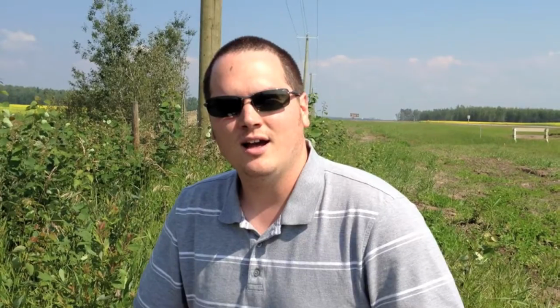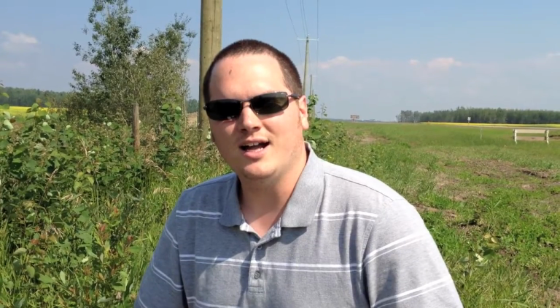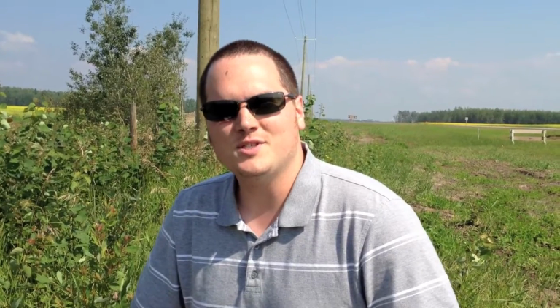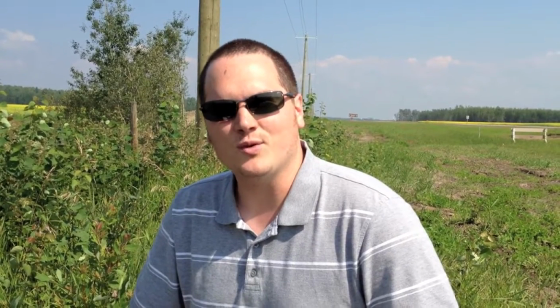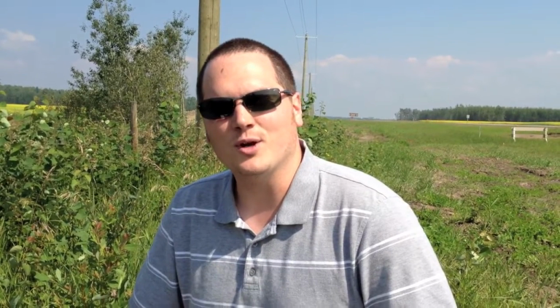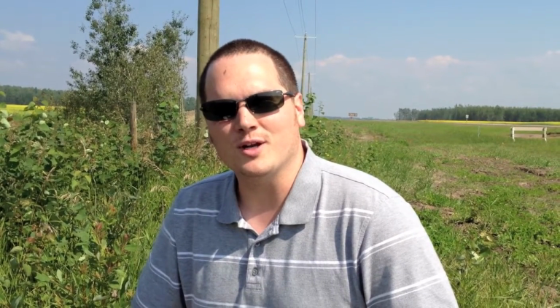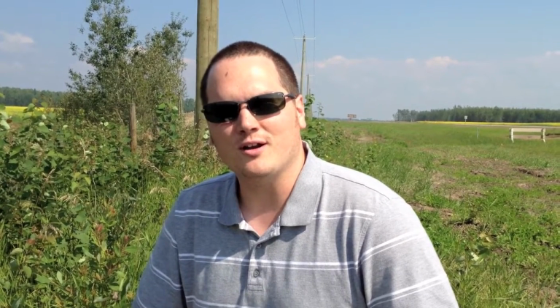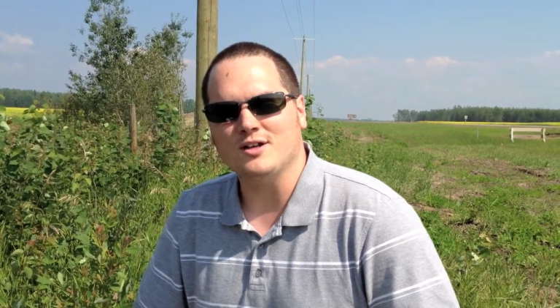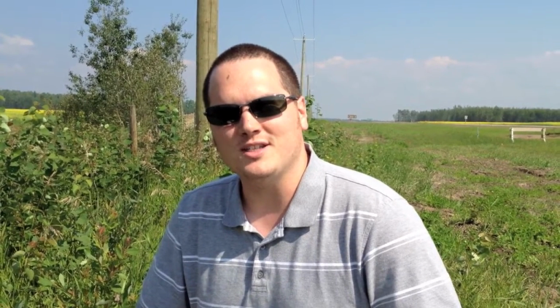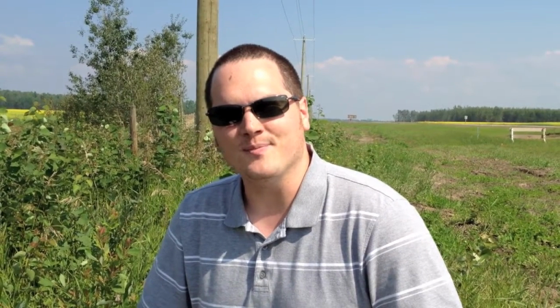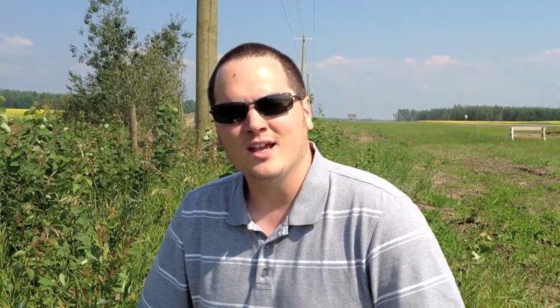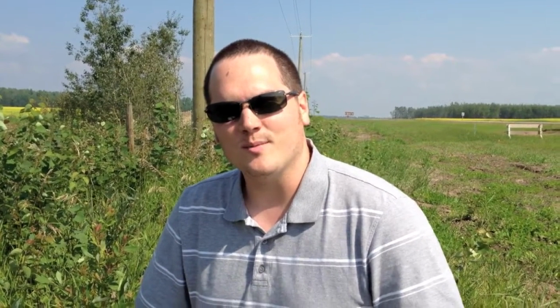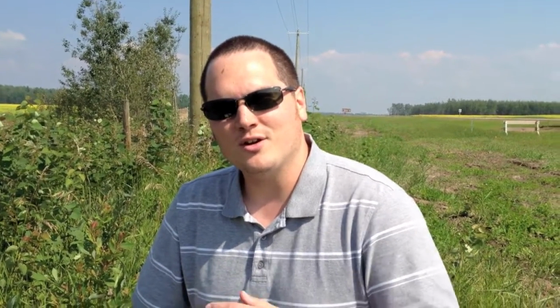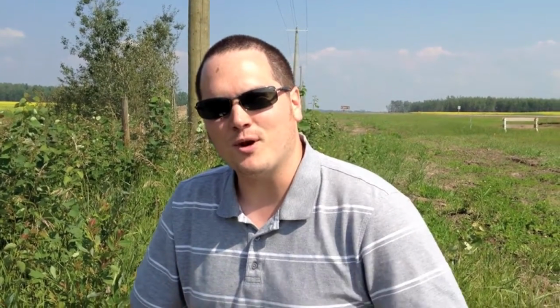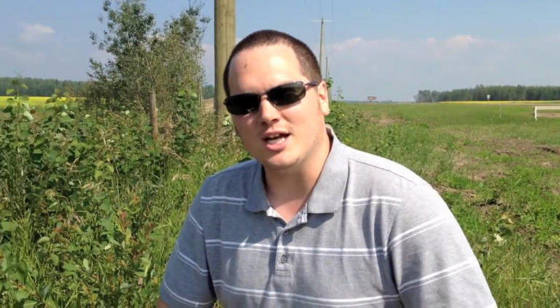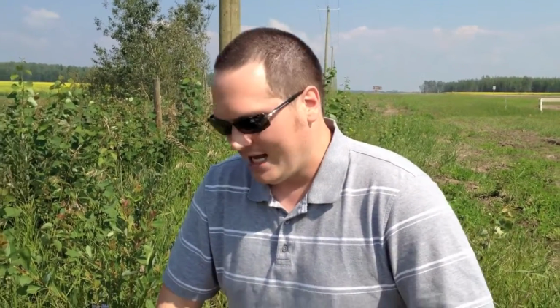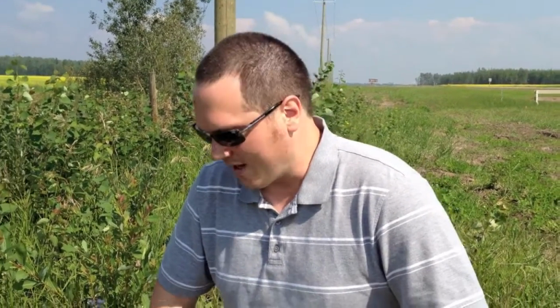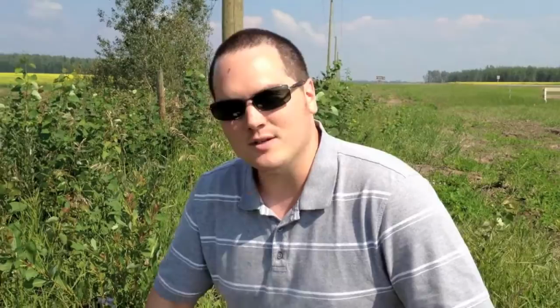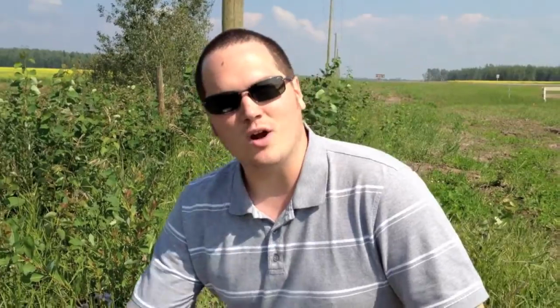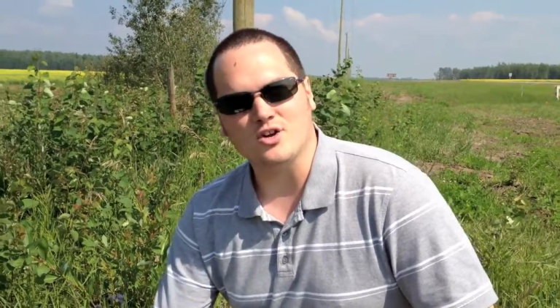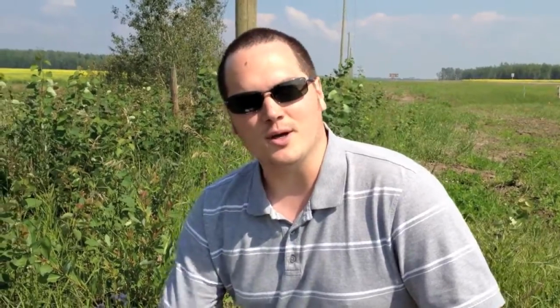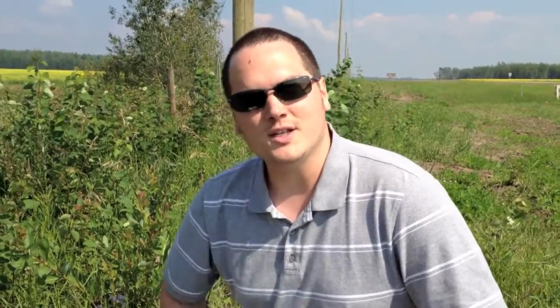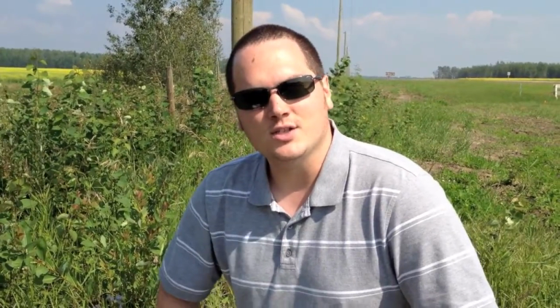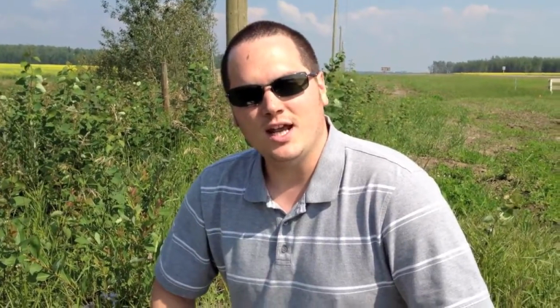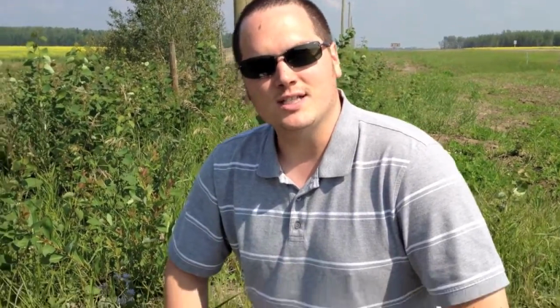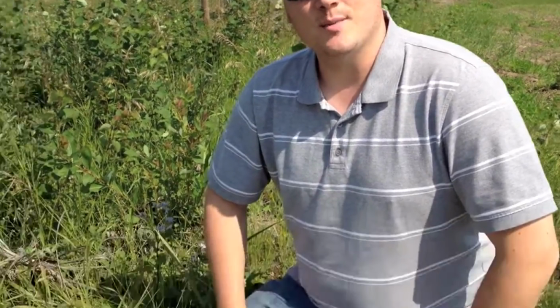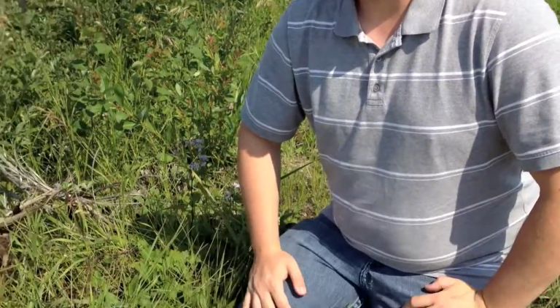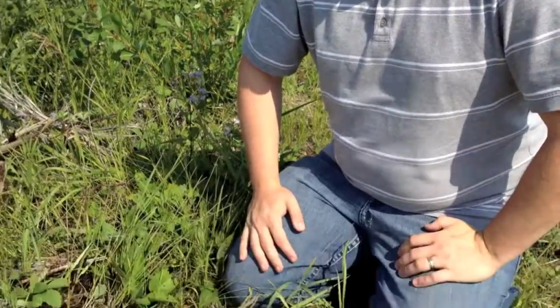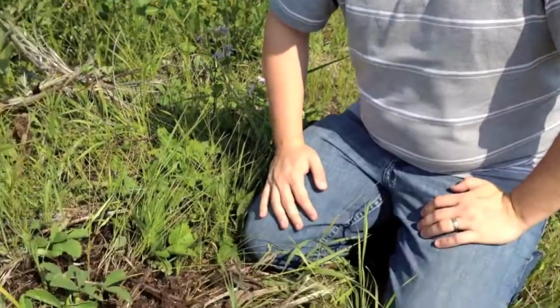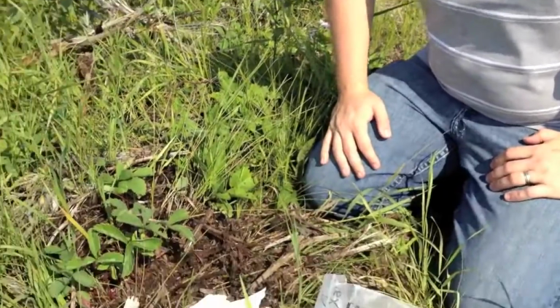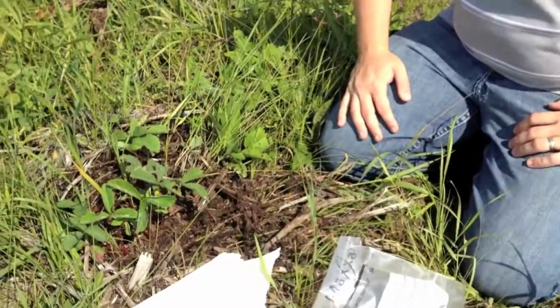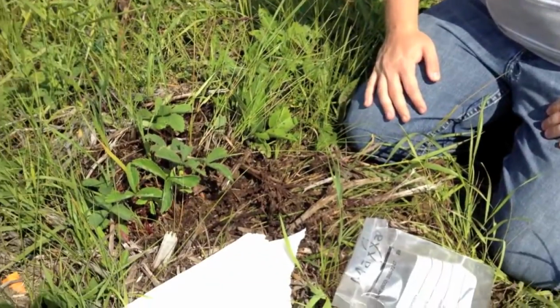Hi, I'm Stephen with albertaurbangarden.ca. I'm out here on a project and I found some wild strawberries. Today I'm going to take some of these and see if I can propagate them.